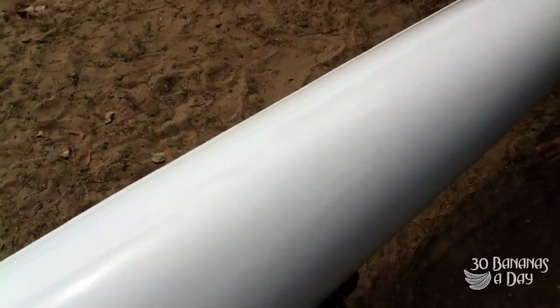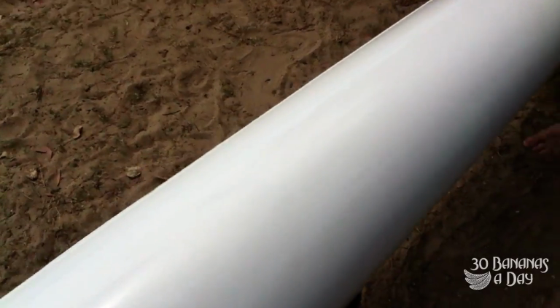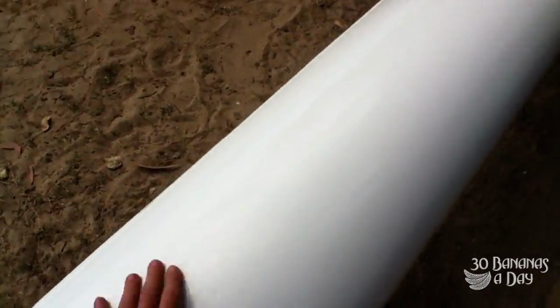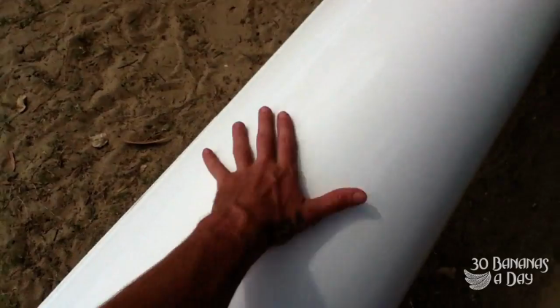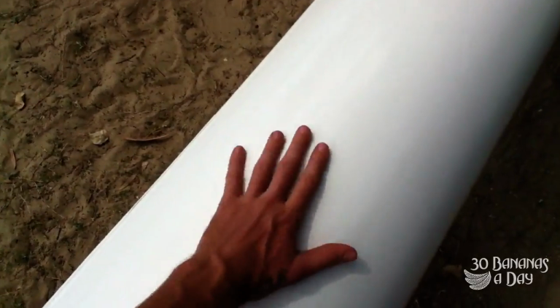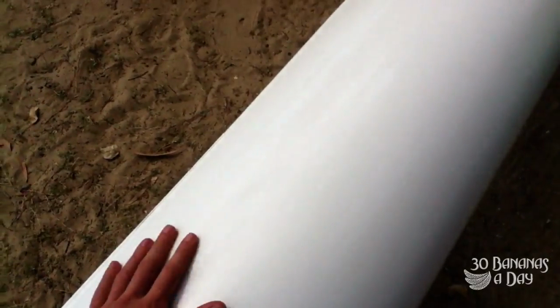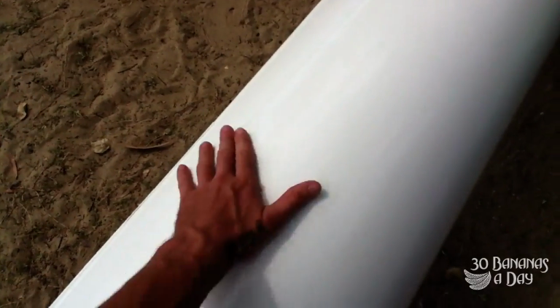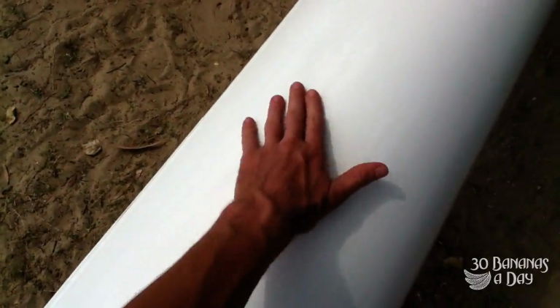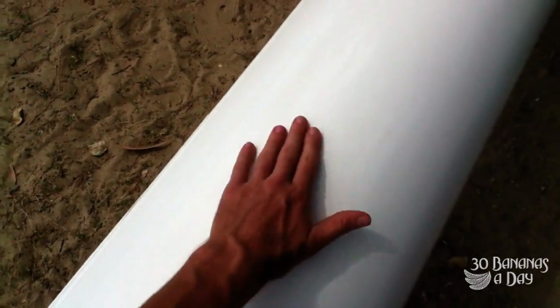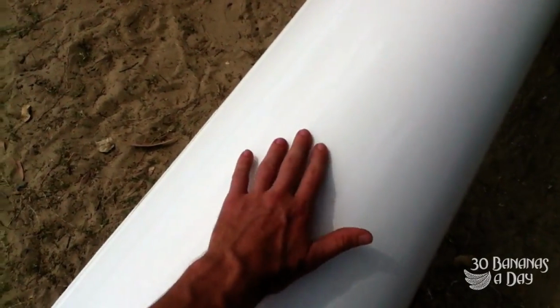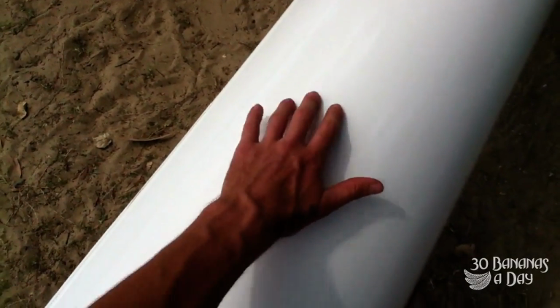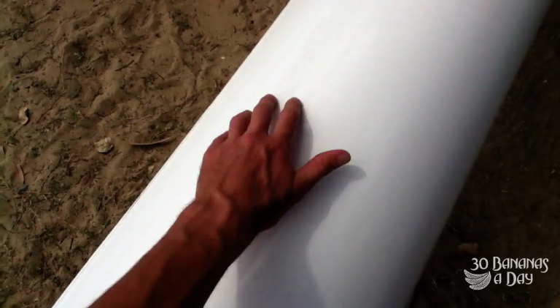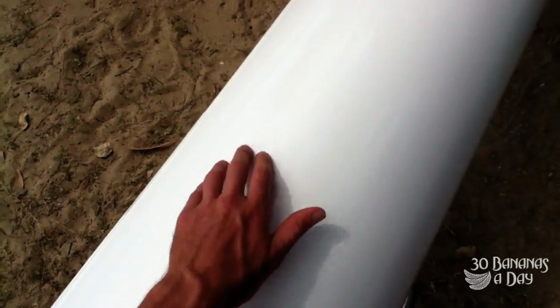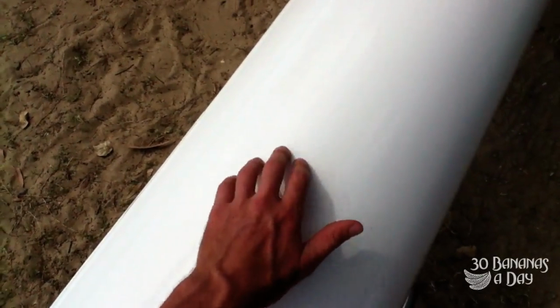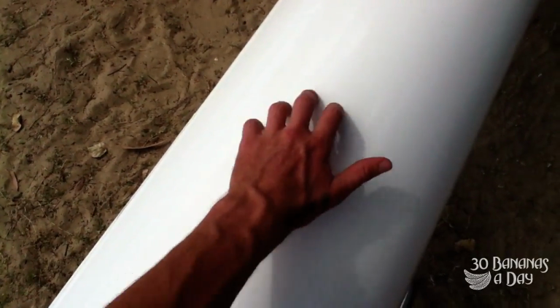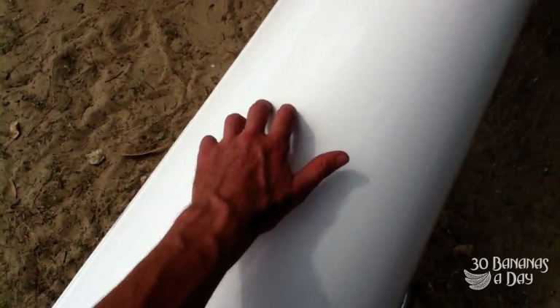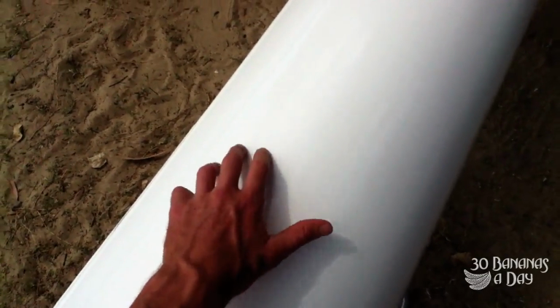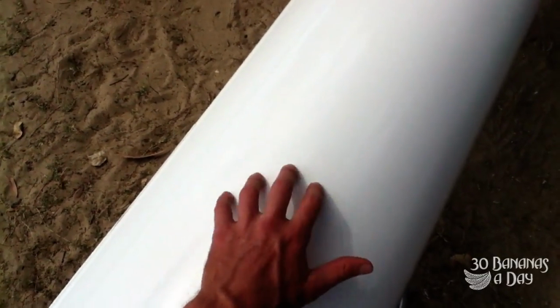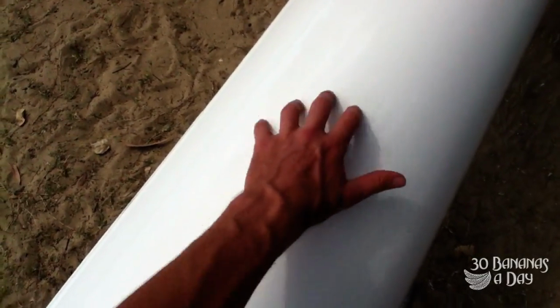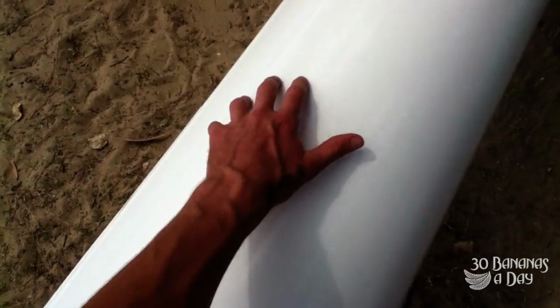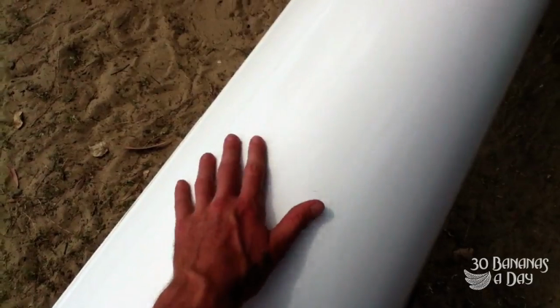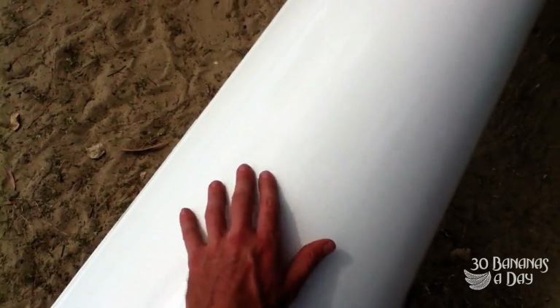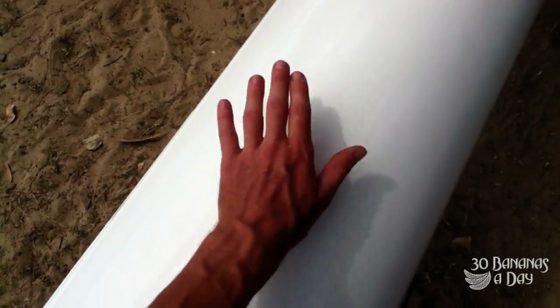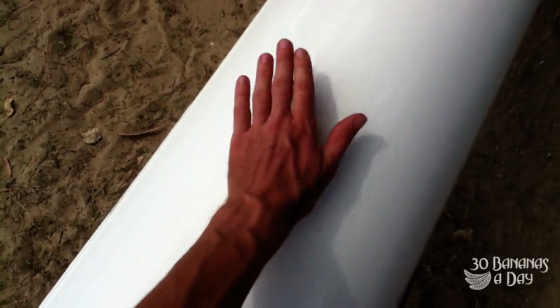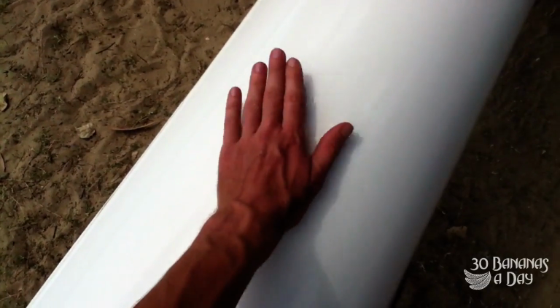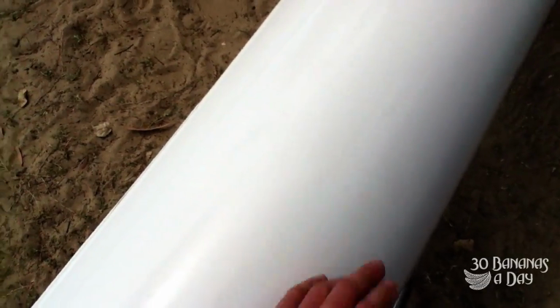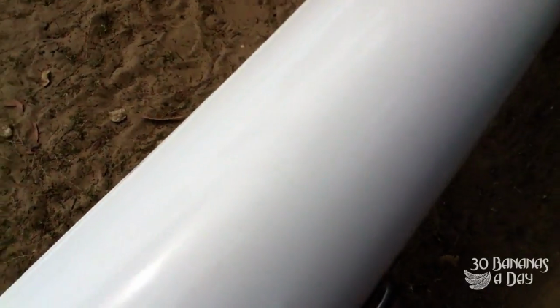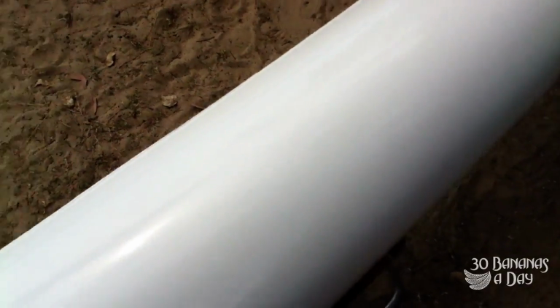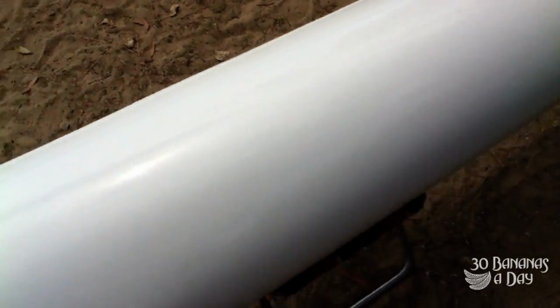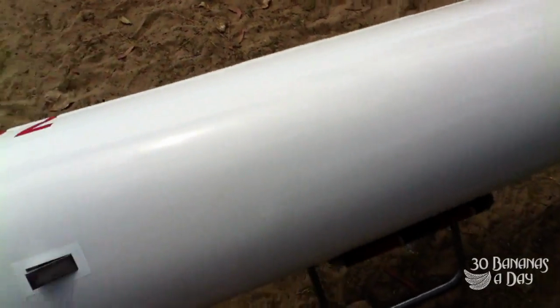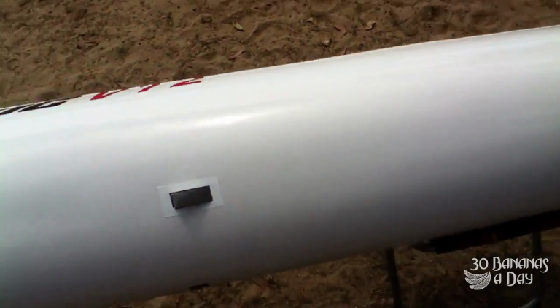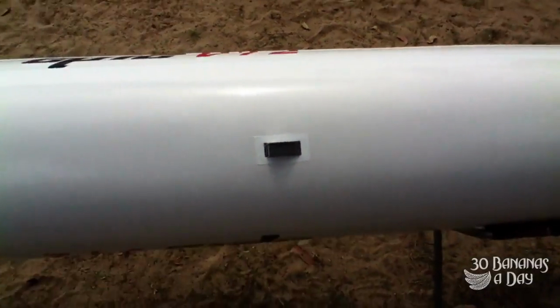A bit hard to see, but after the 7th paddle we've got another soft spot on here. That's about 3 soft spots on this bad boy. It's like you're paddling a banana.